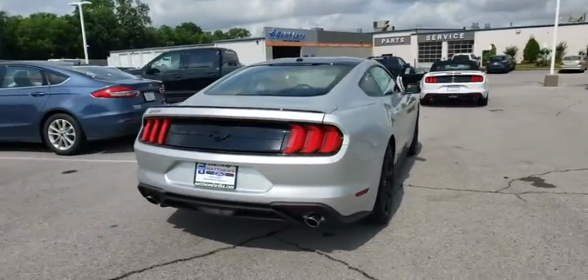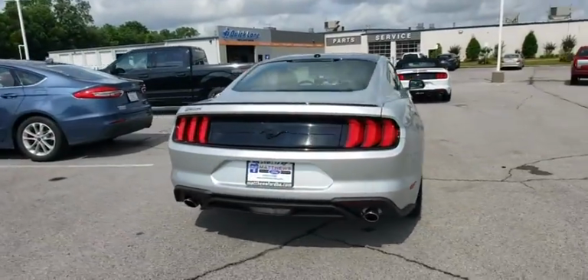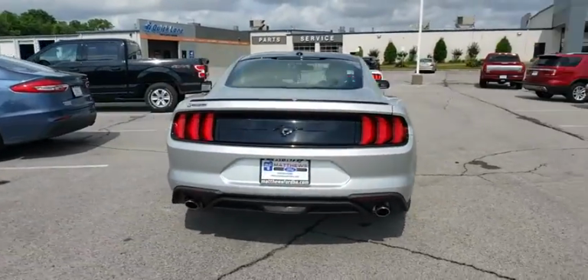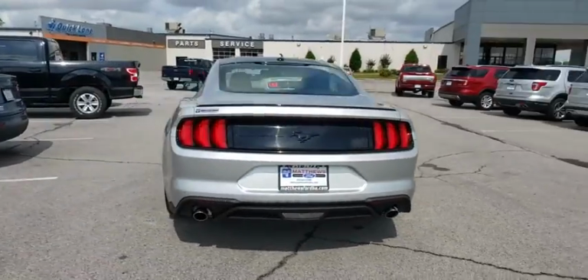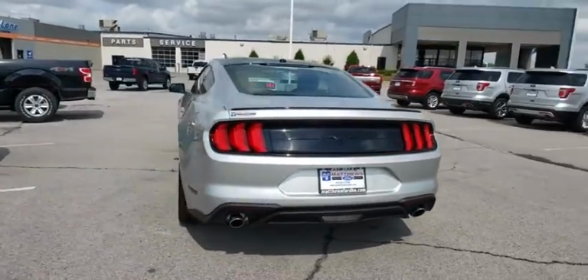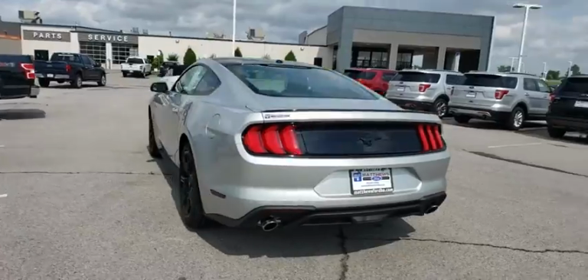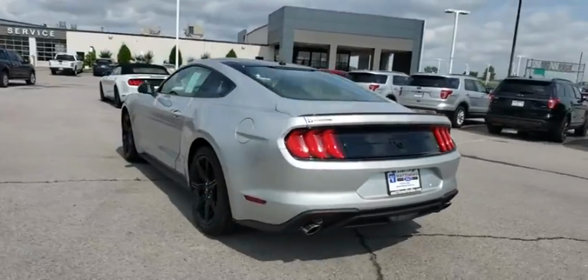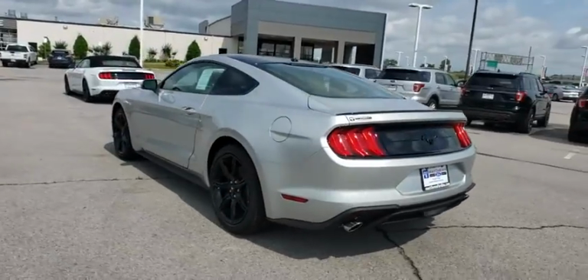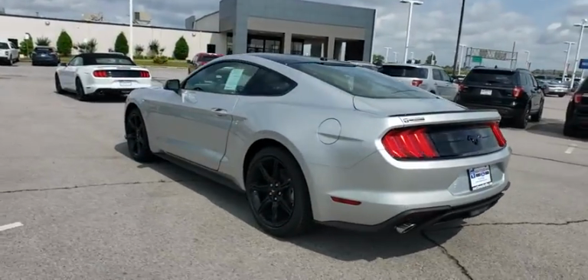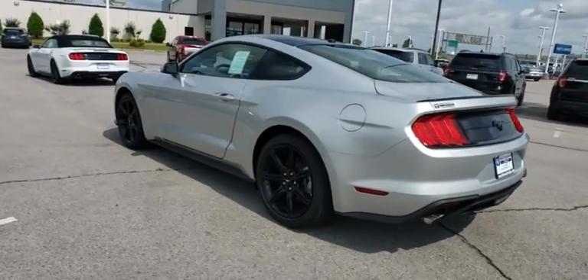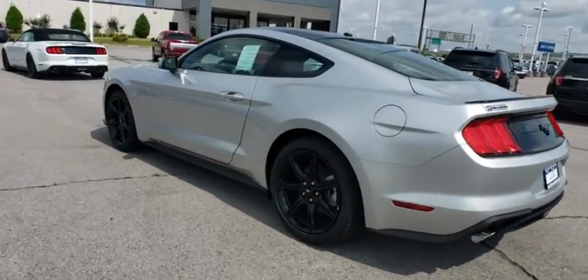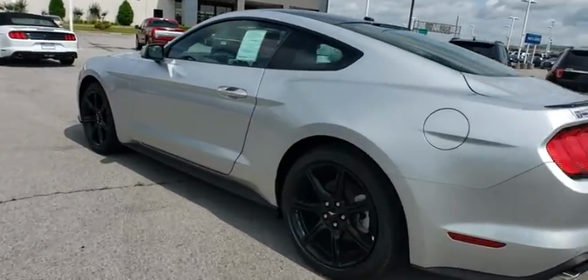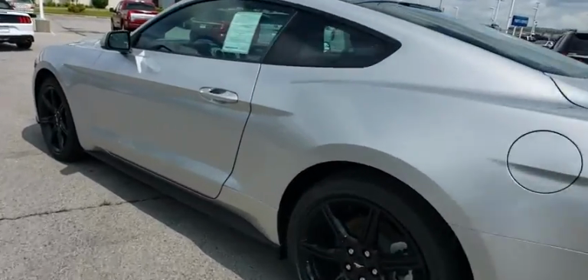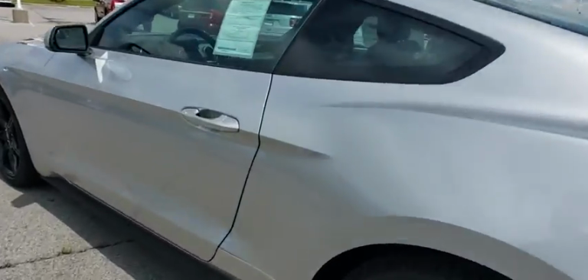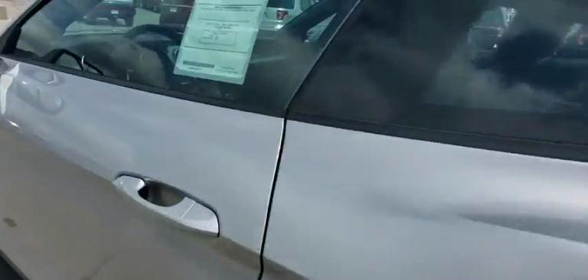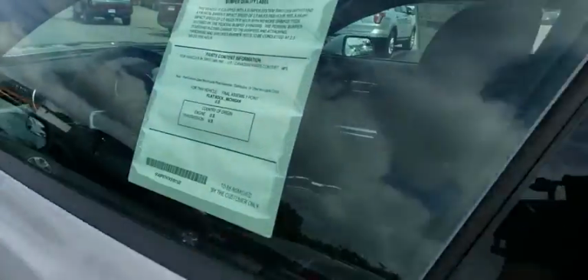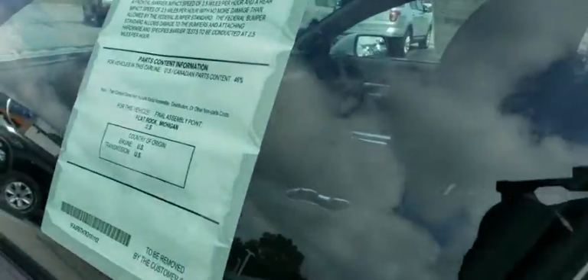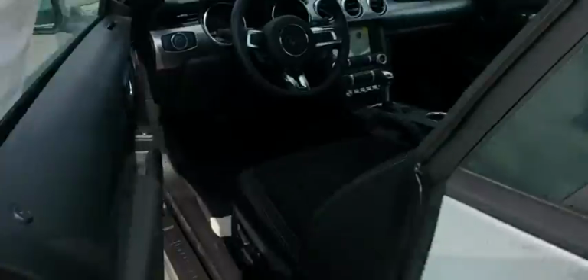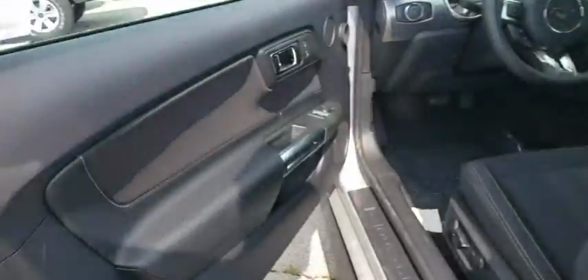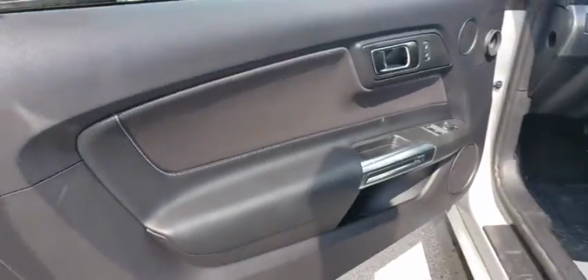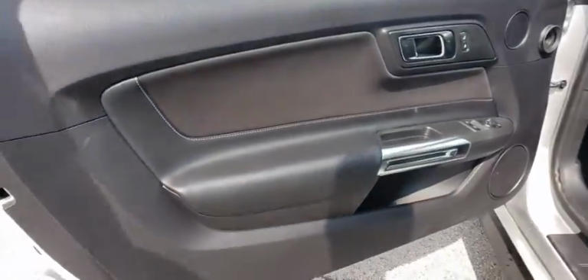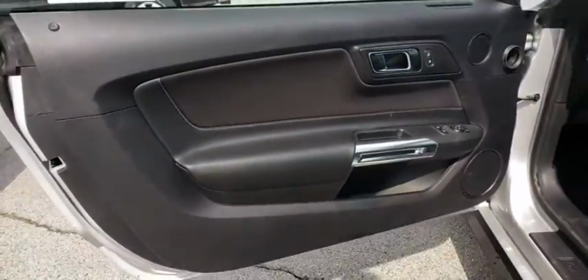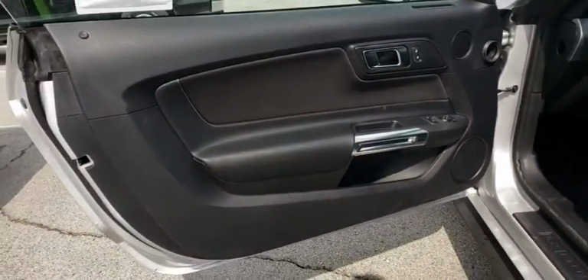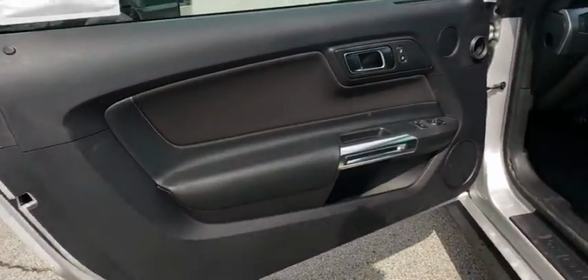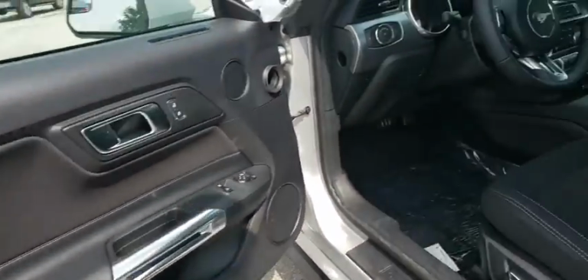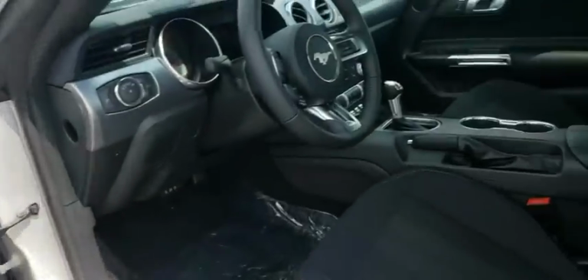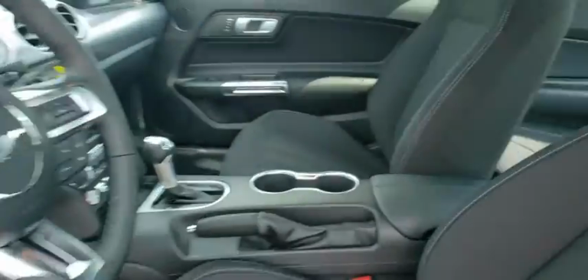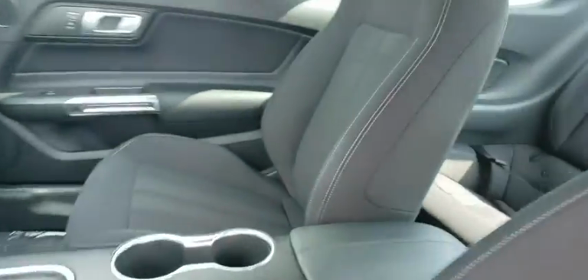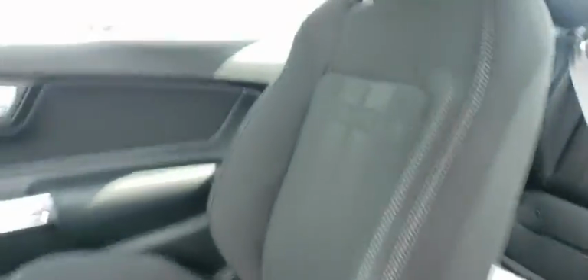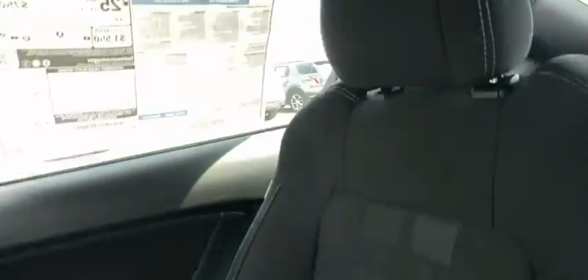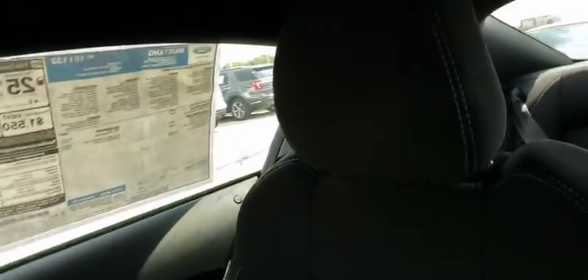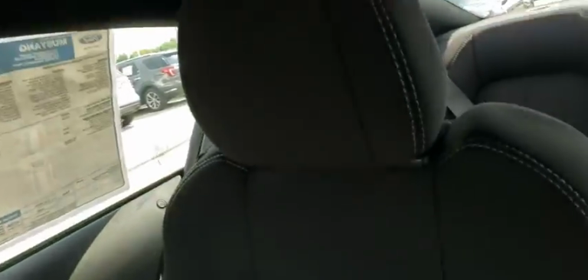Backup camera, anti-lock braking system, stability control, traction control, steering wheel audio controls, keyless entry, leather wrapped steering wheel, Bluetooth, power steering, adjustable steering wheel.